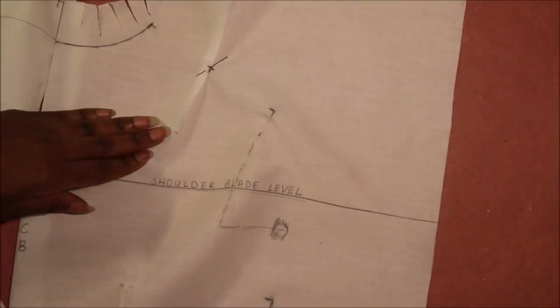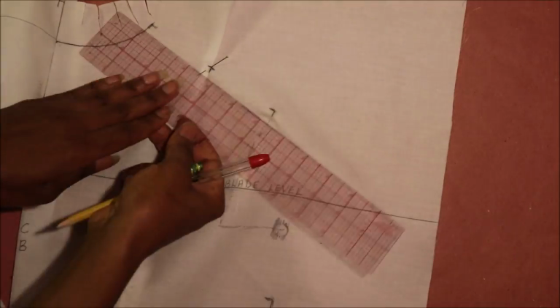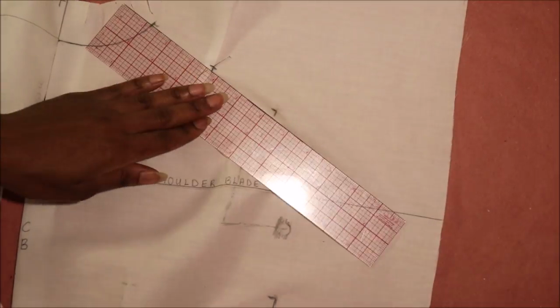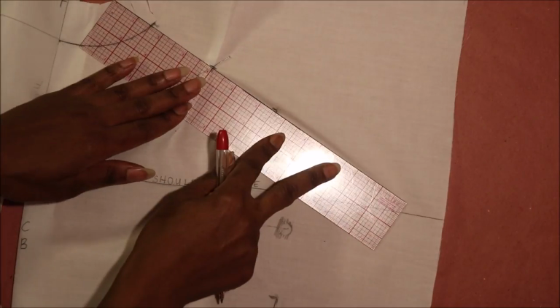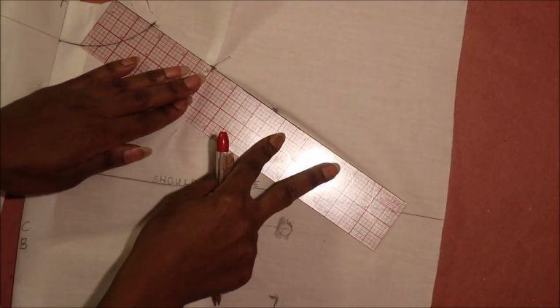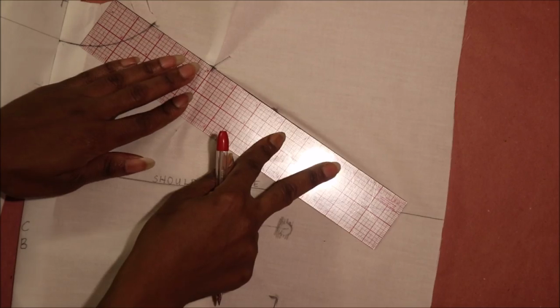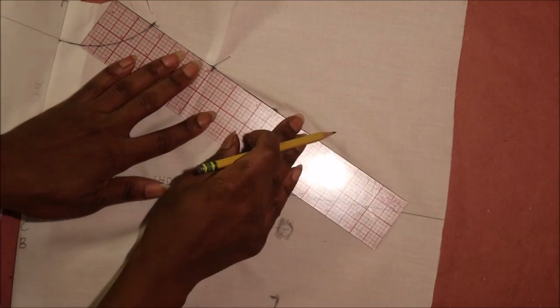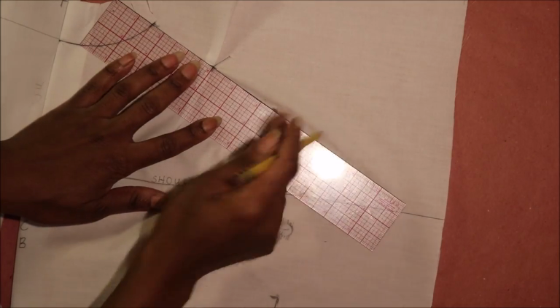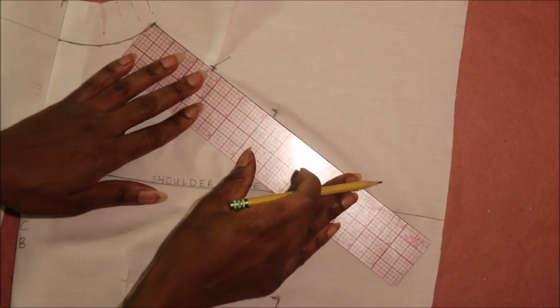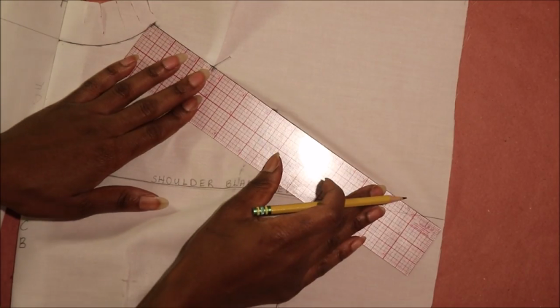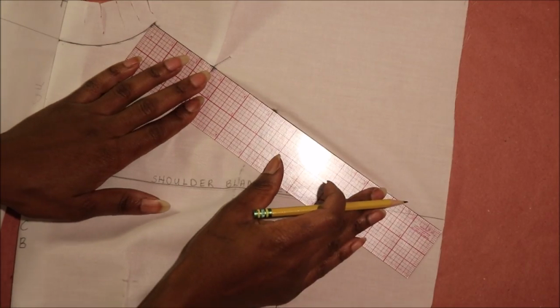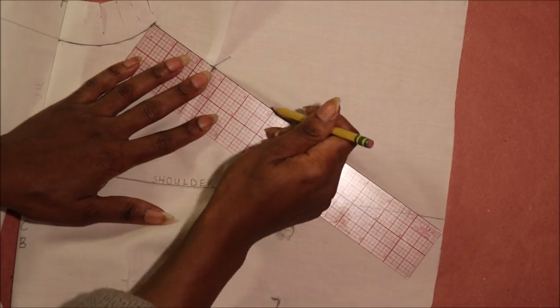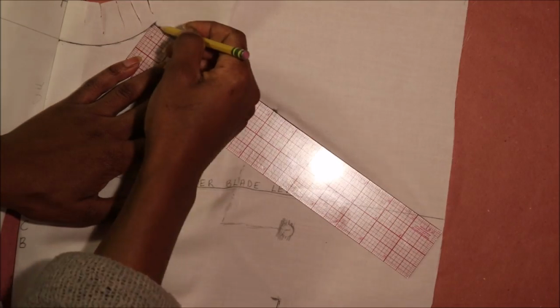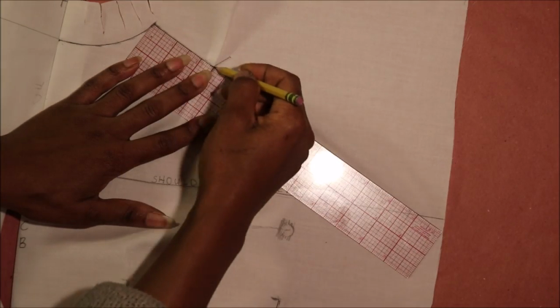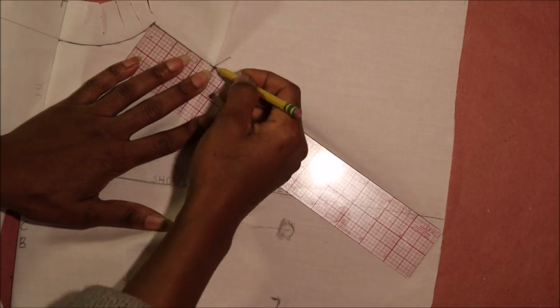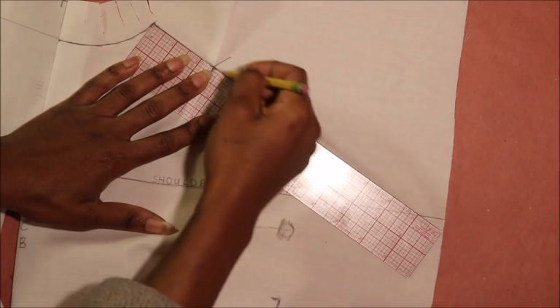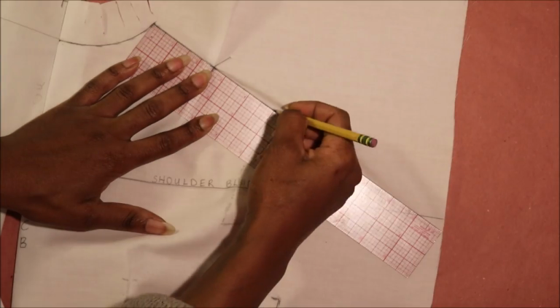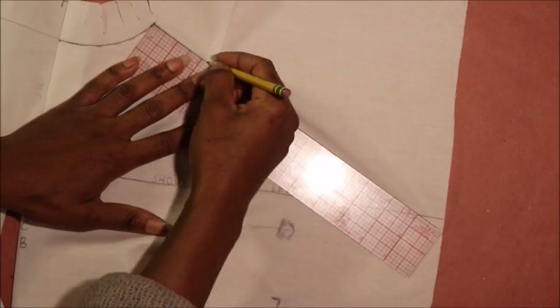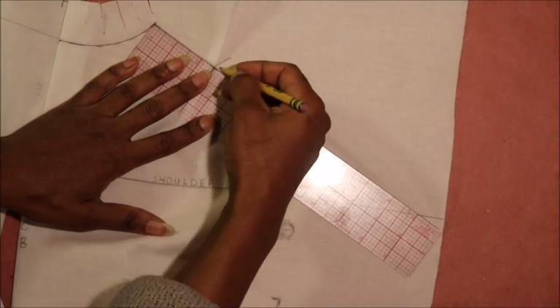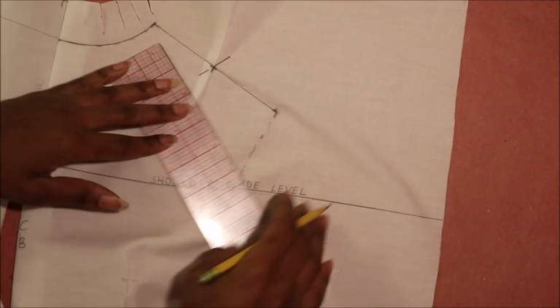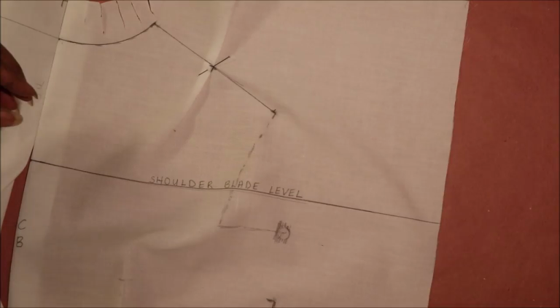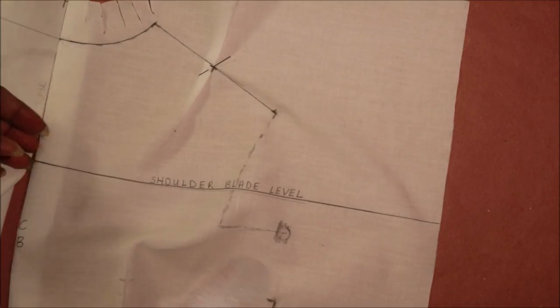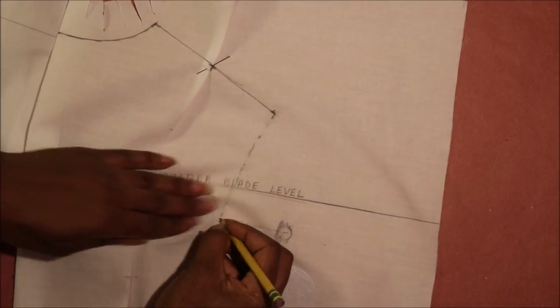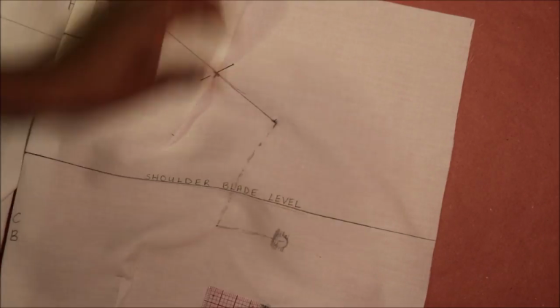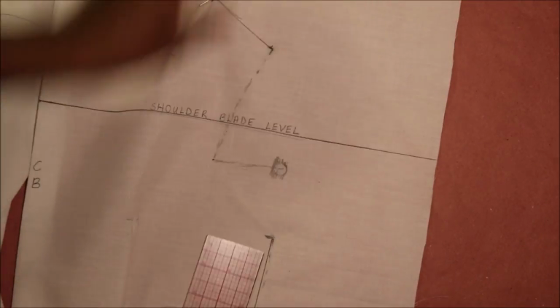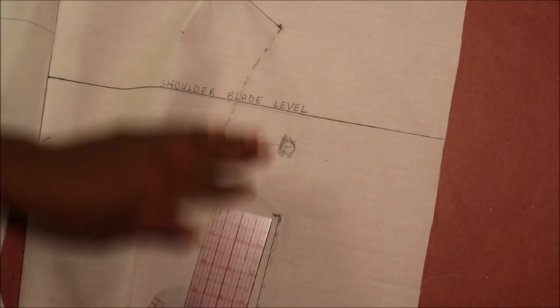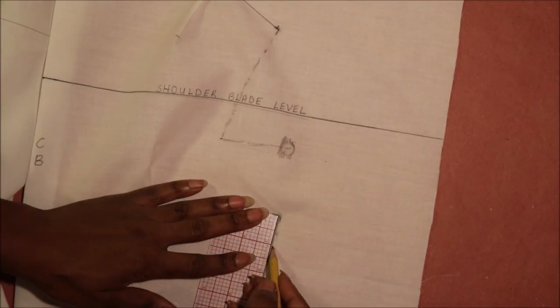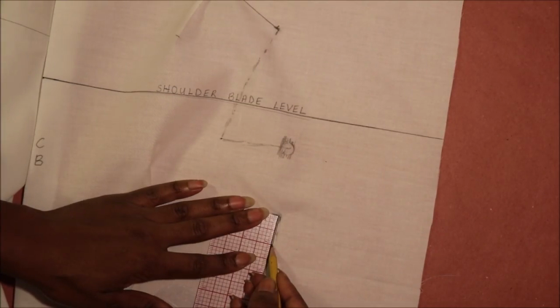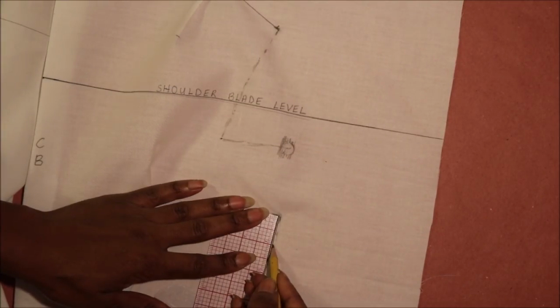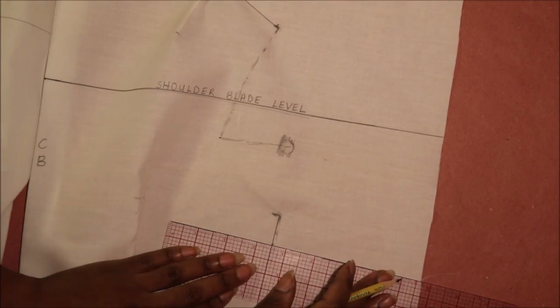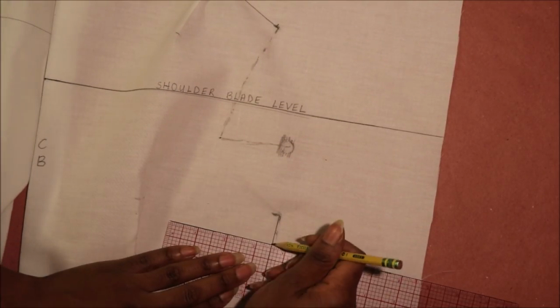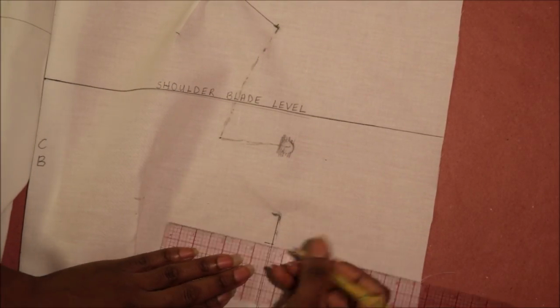With the dart pins still in place, repeat the process of drawing the shoulder line on the center back, and then repeat the process of drawing the armhole curve on the center back as well.